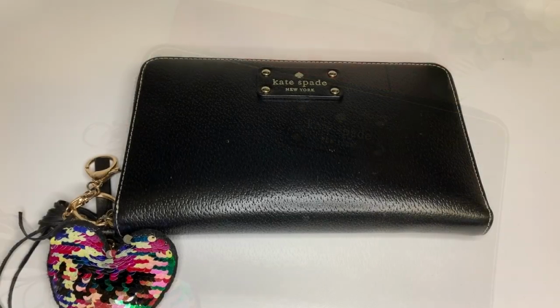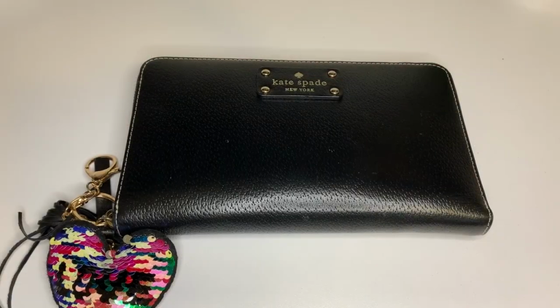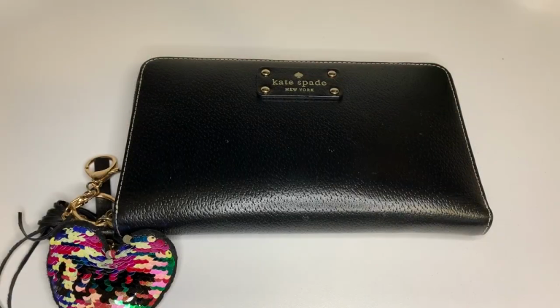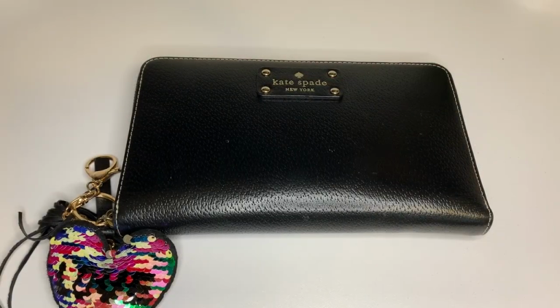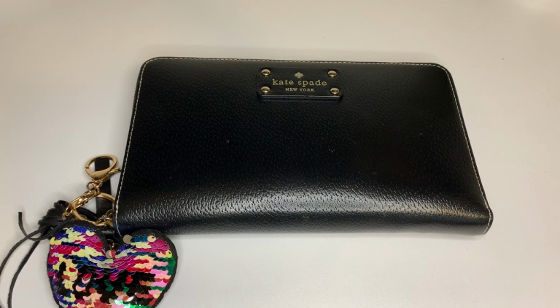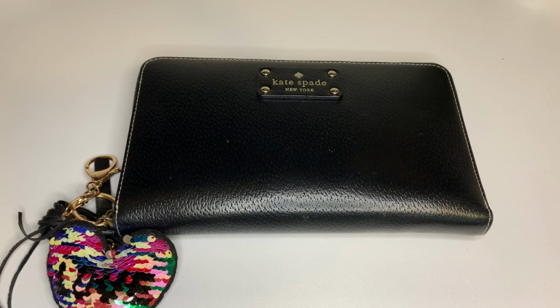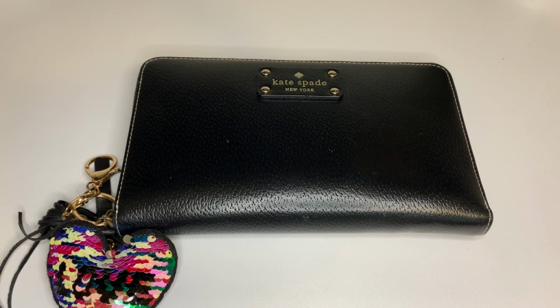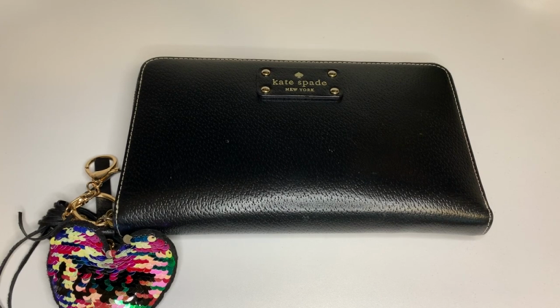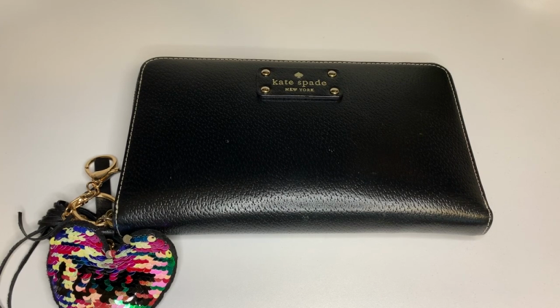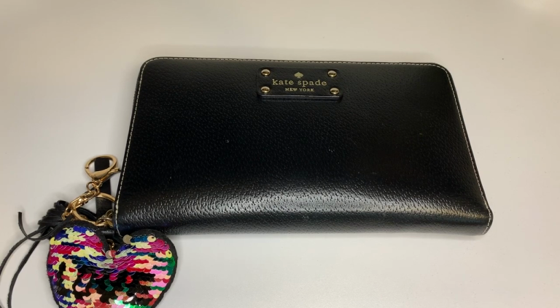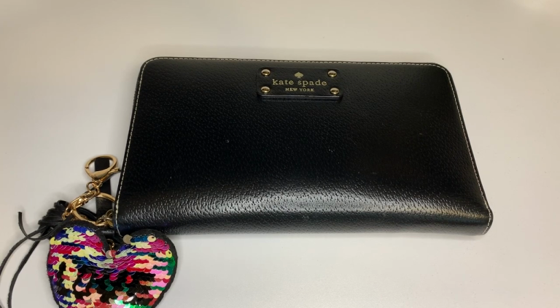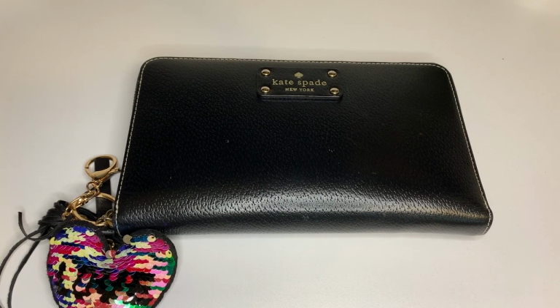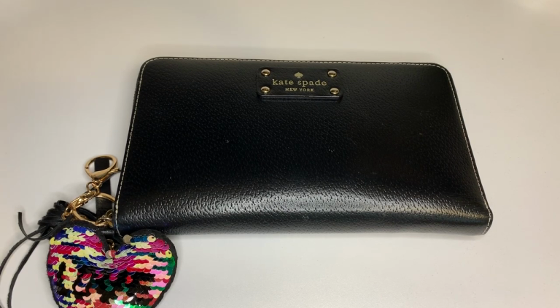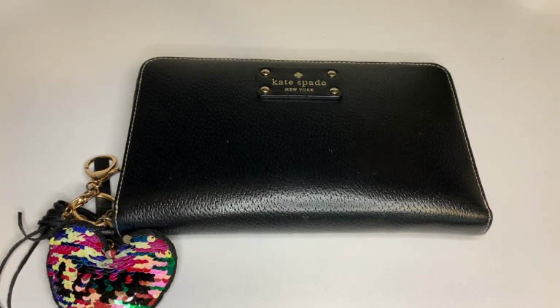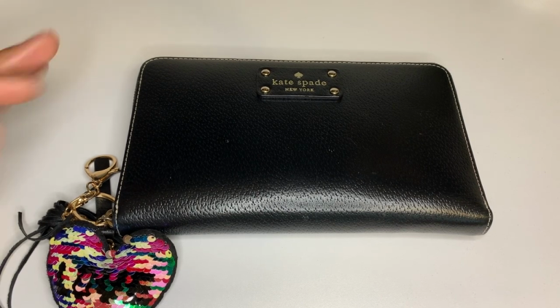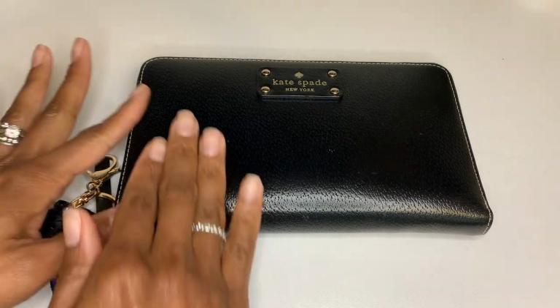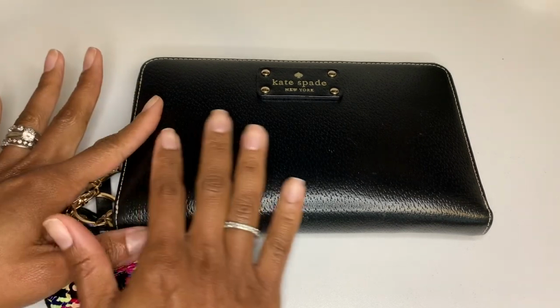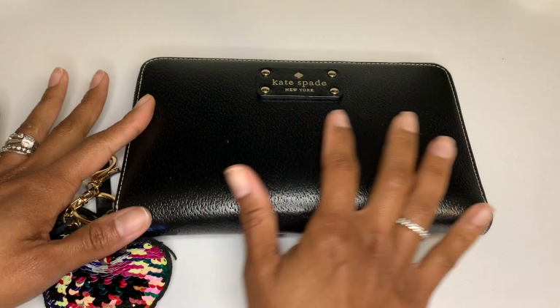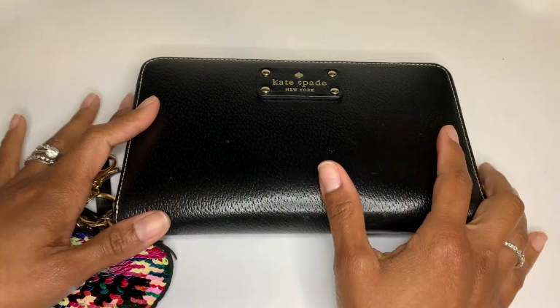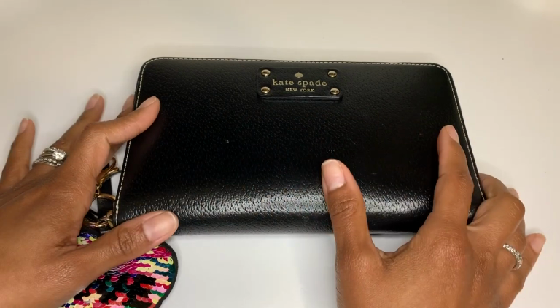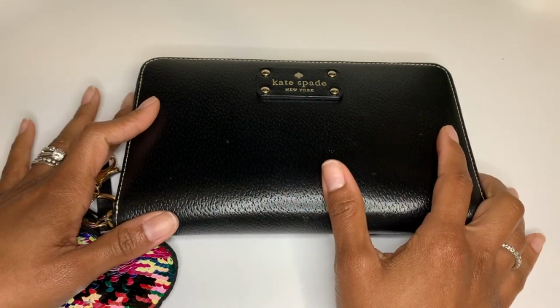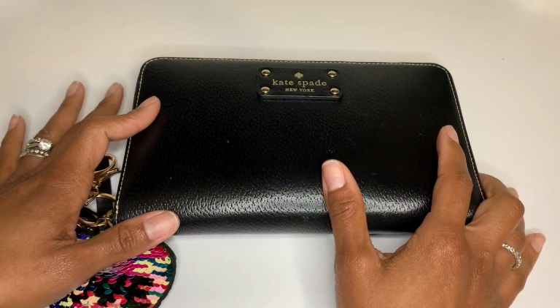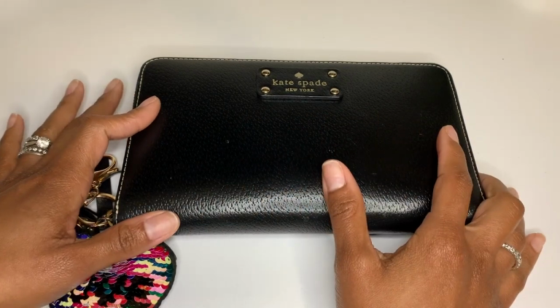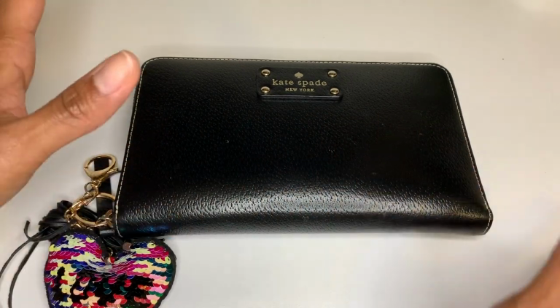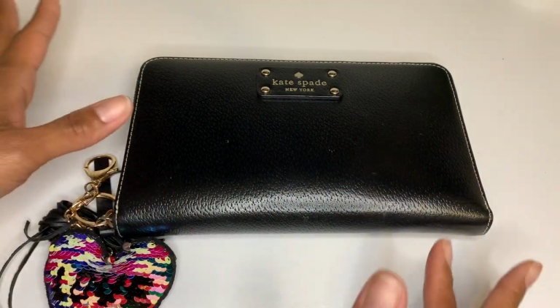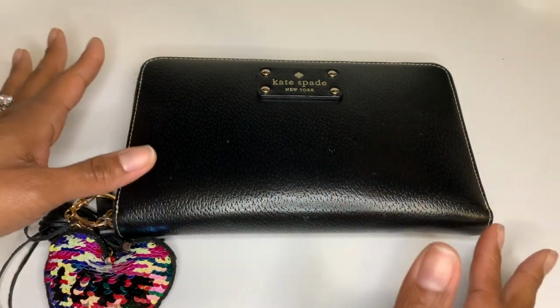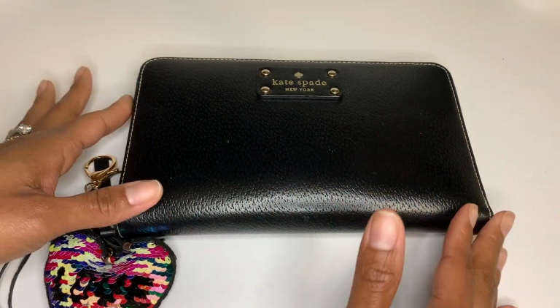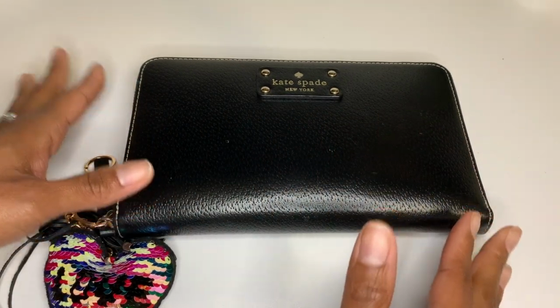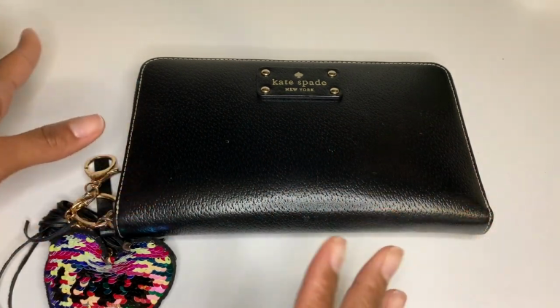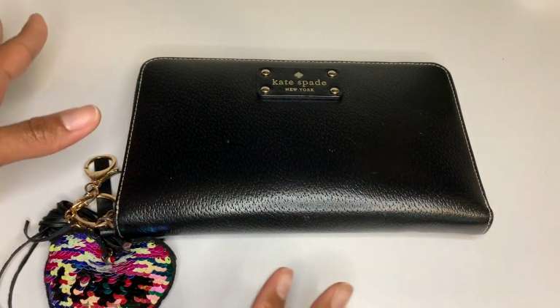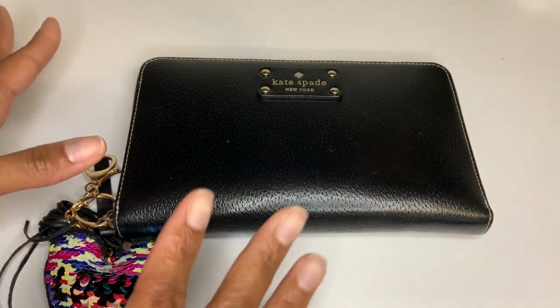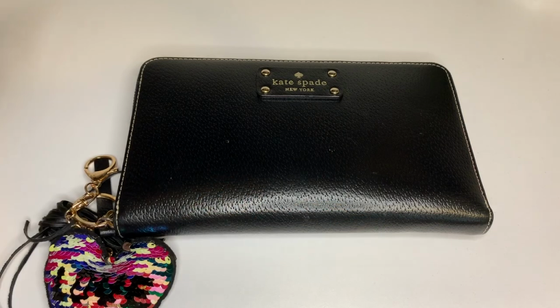Hey y'all and welcome back to my channel. Today we're going to be doing a video on this Kate Spade transformation that I did for a planner.